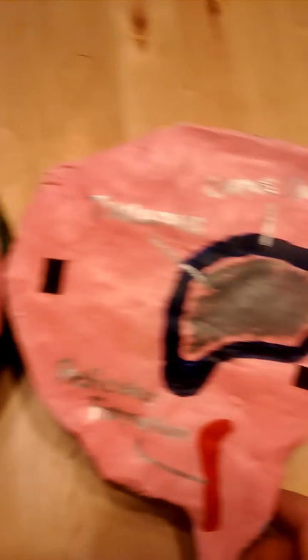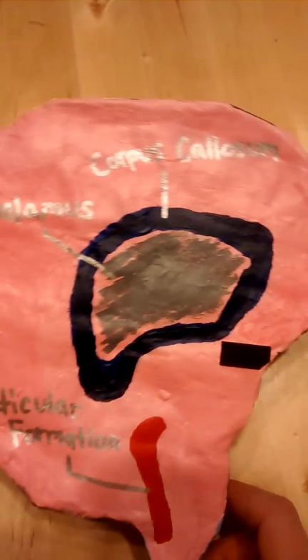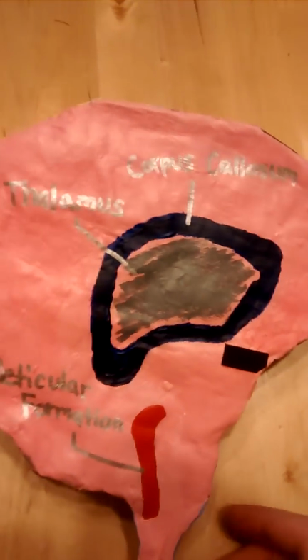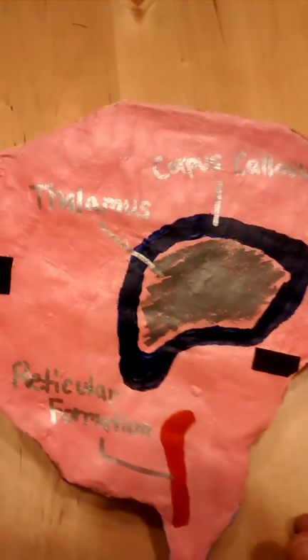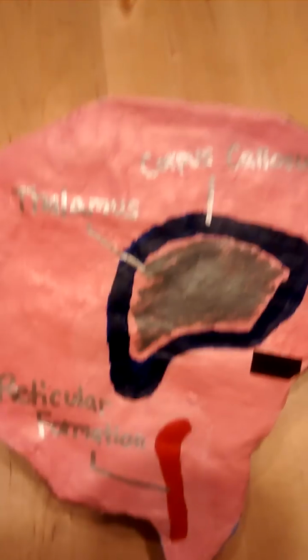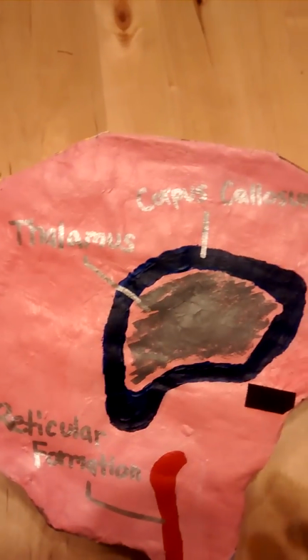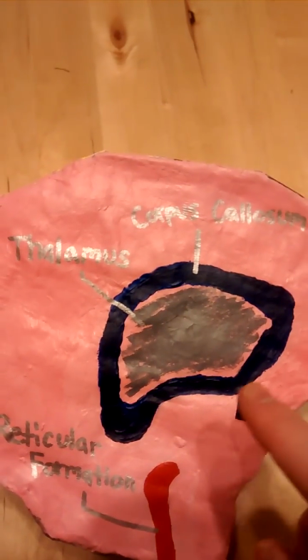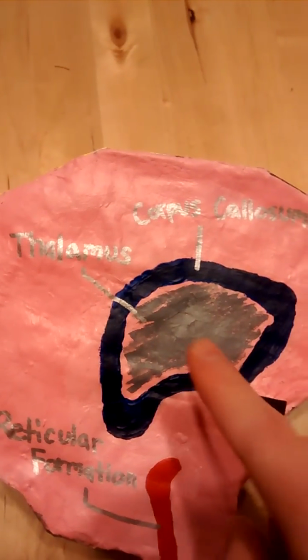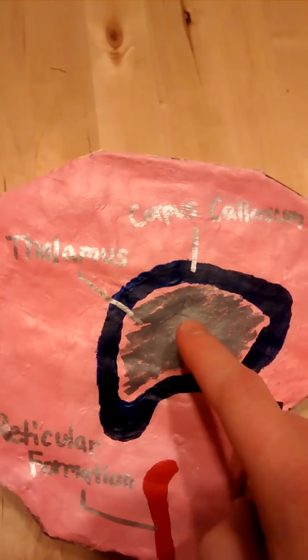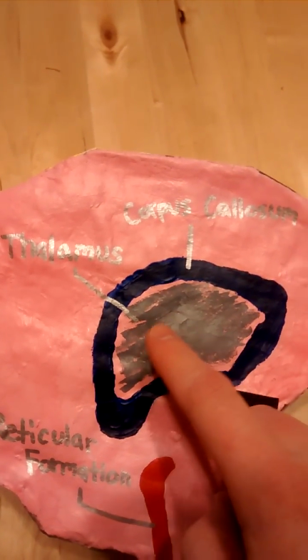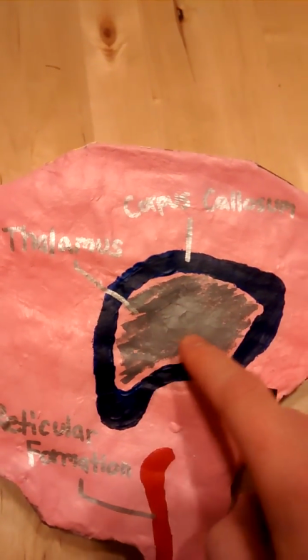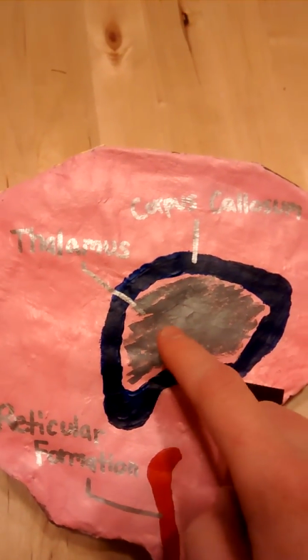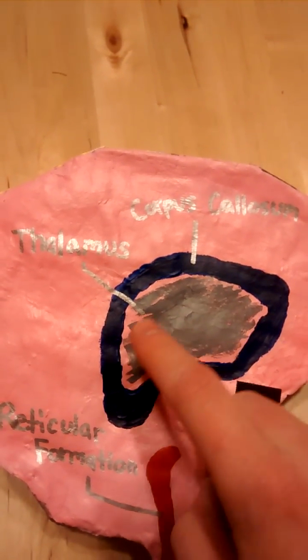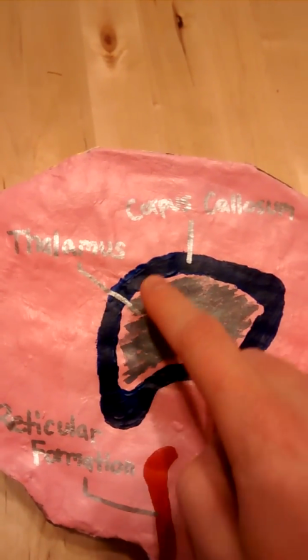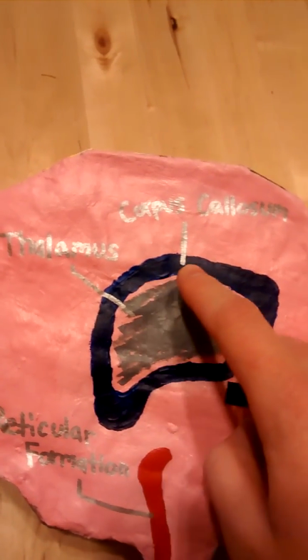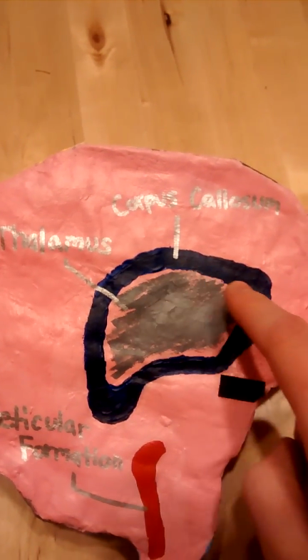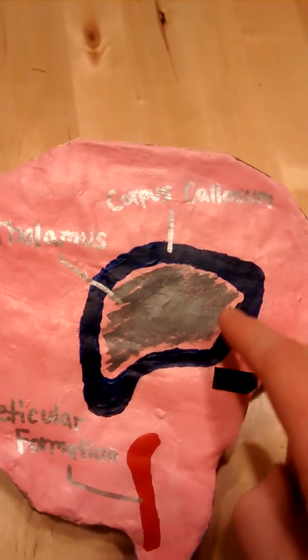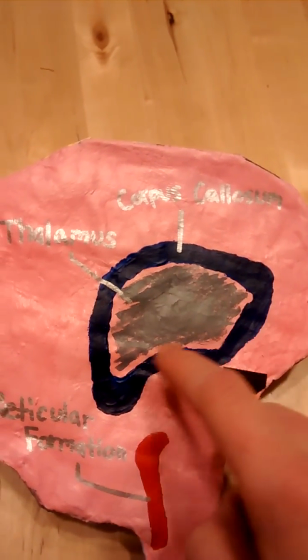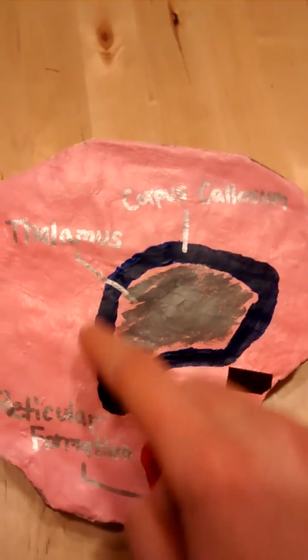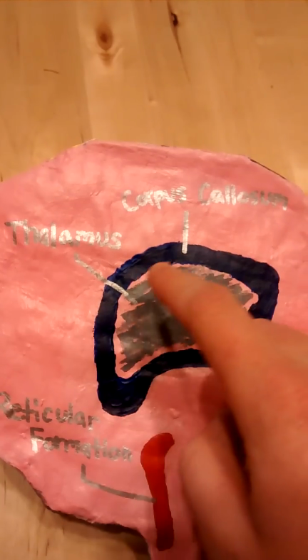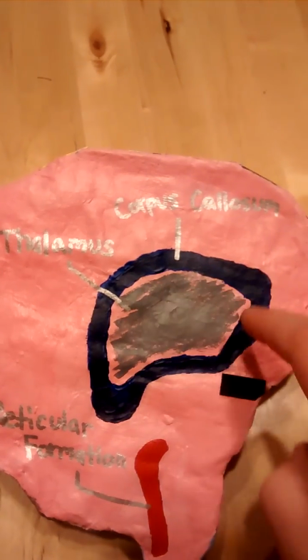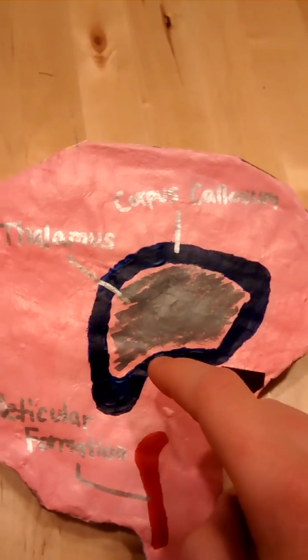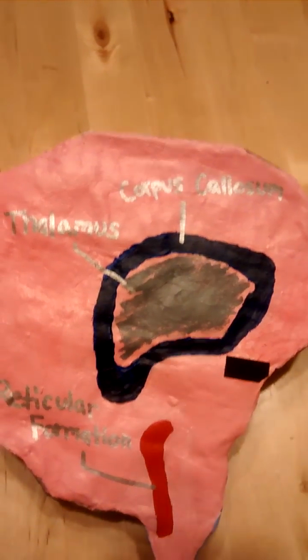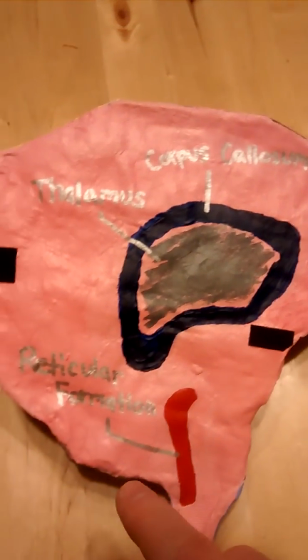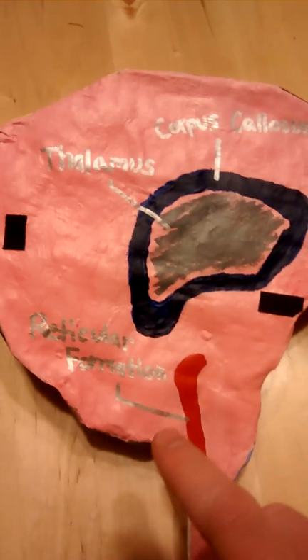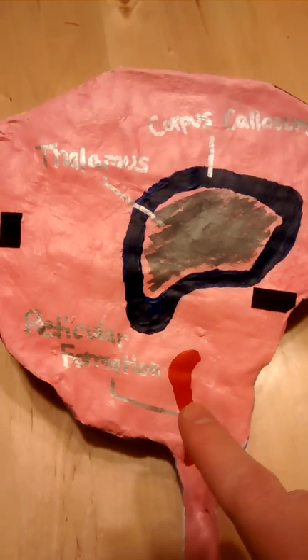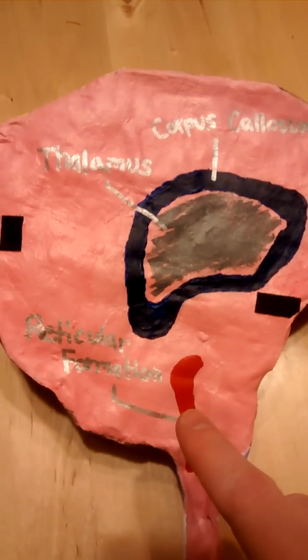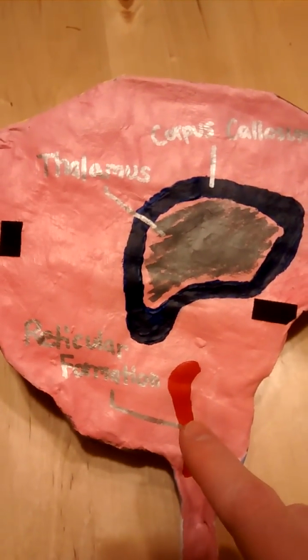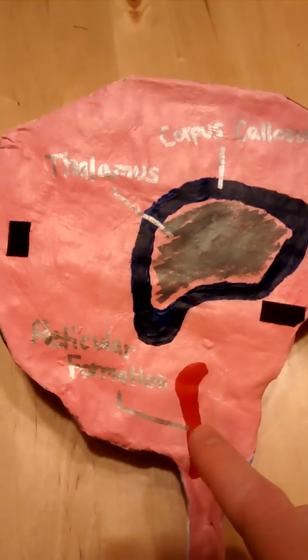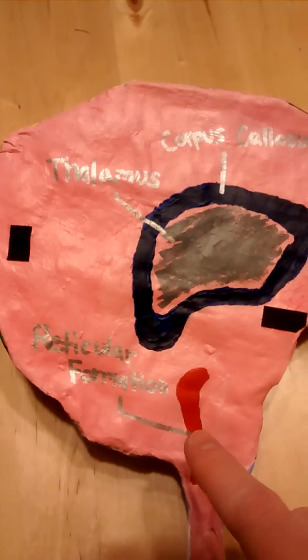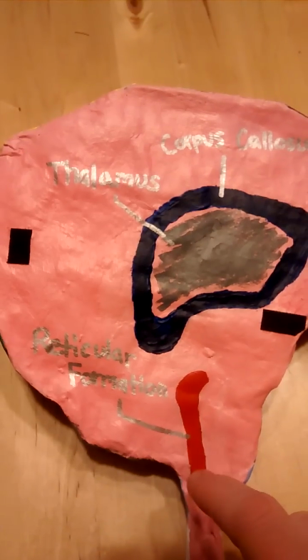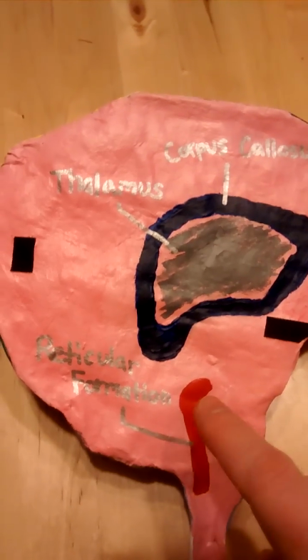We also have the thalamus, which is this inside gray area. The corpus callosum is the outer edge of the thalamus. And this is the reticular formation.